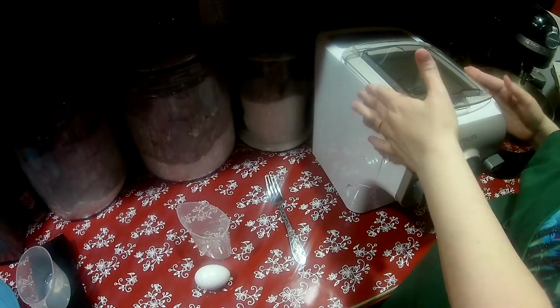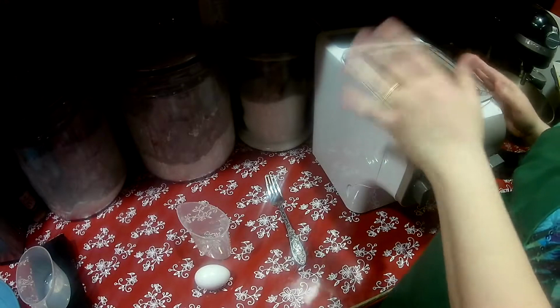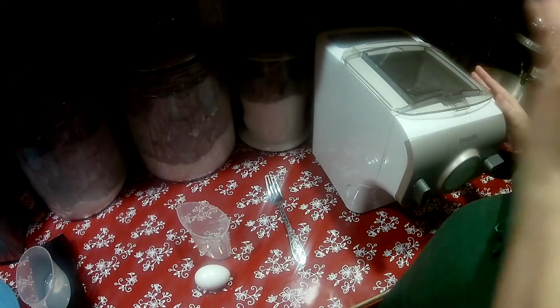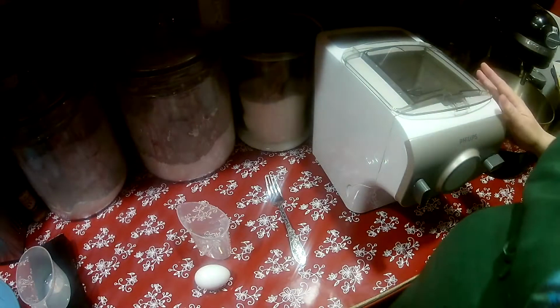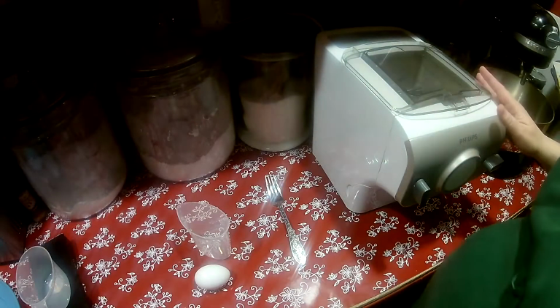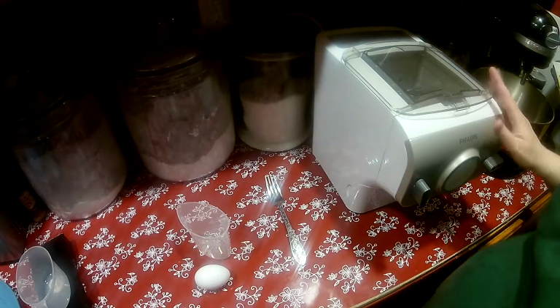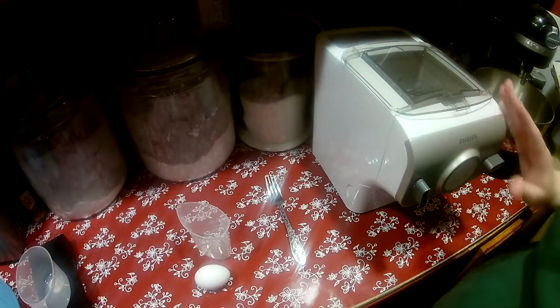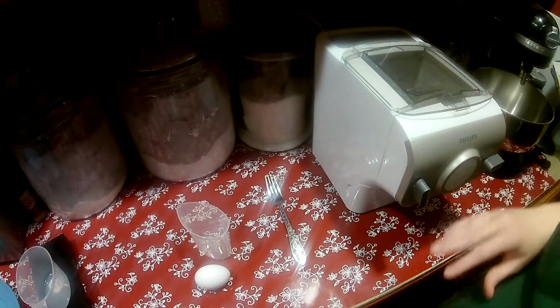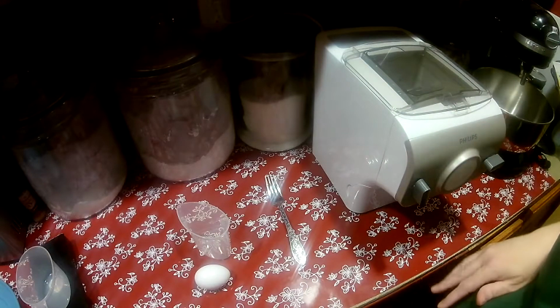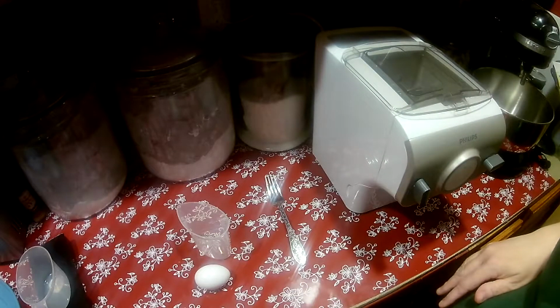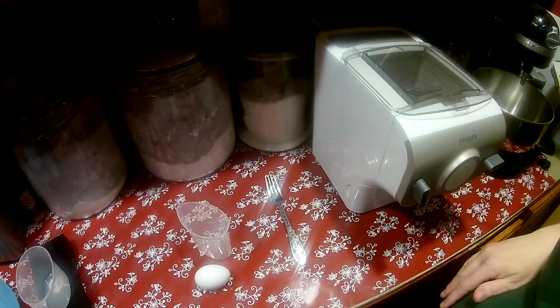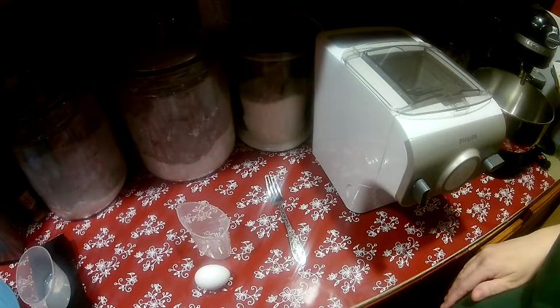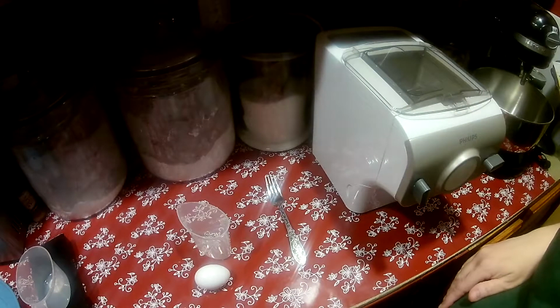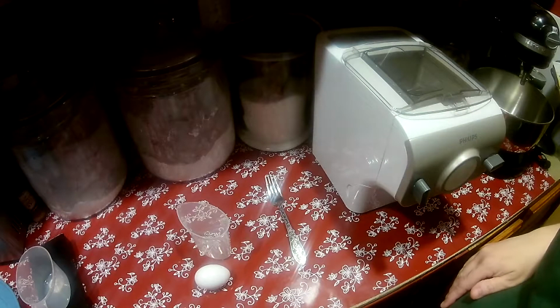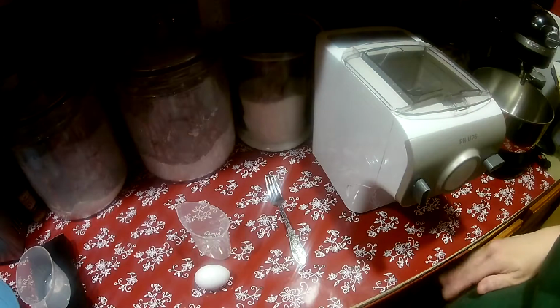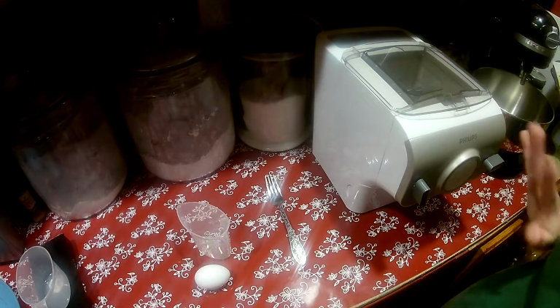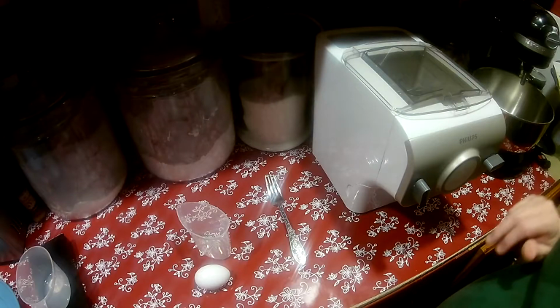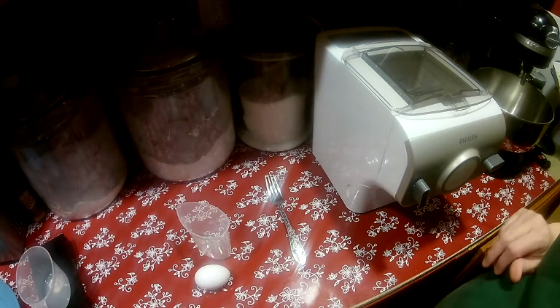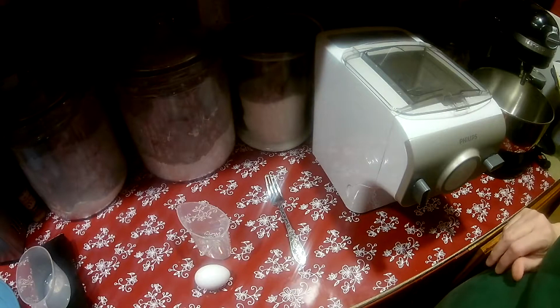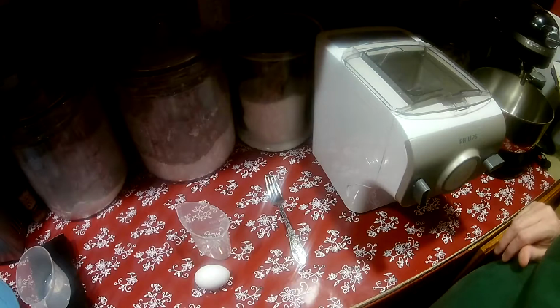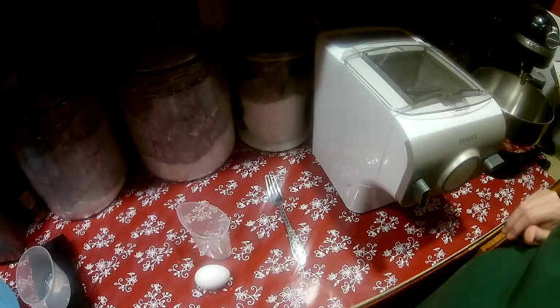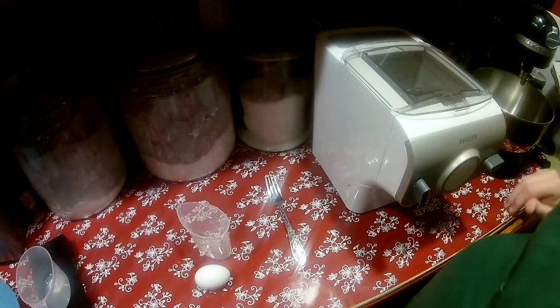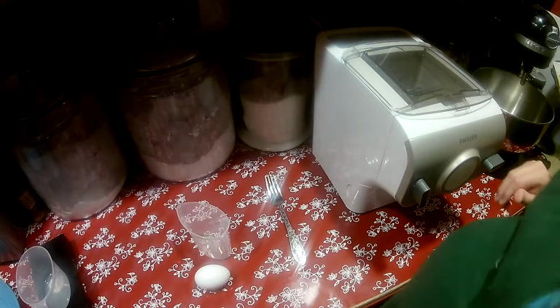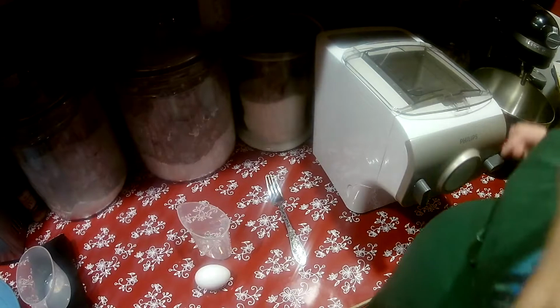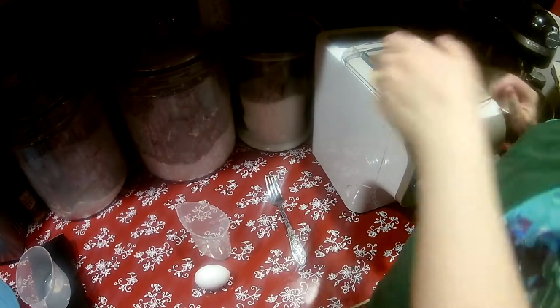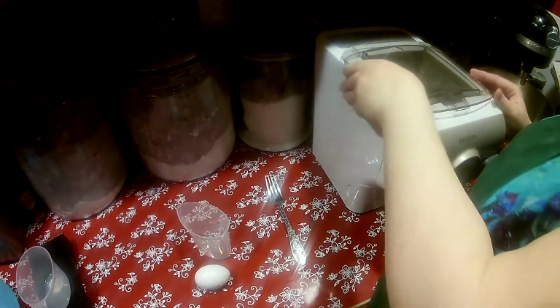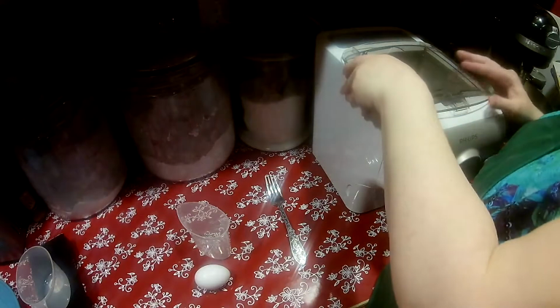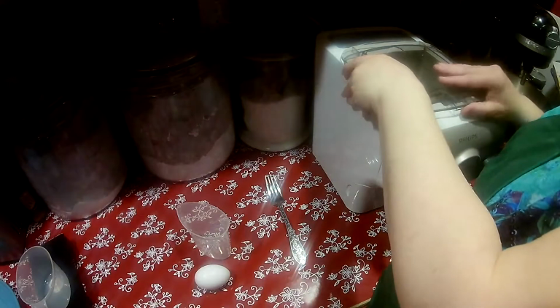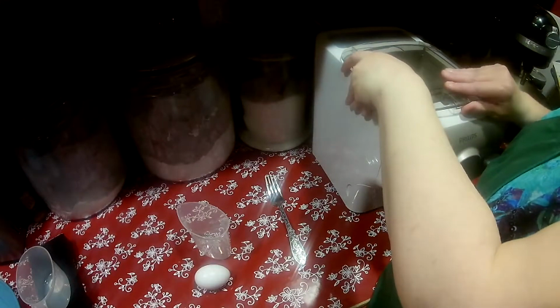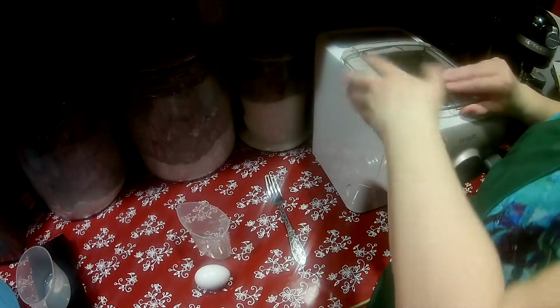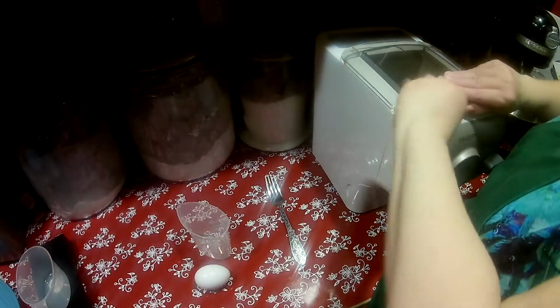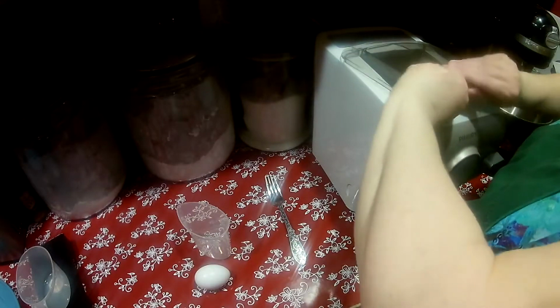I also bought the stuff to make a carrot flavored pasta, so I'm thinking maybe carrot sage. Stay tuned for that — that'll be very soon.